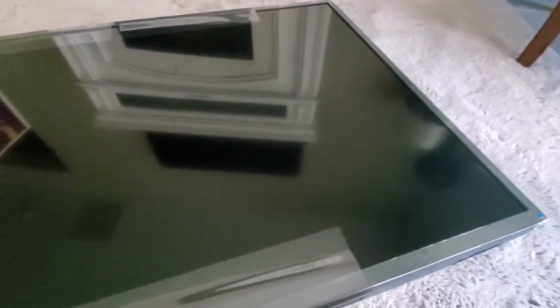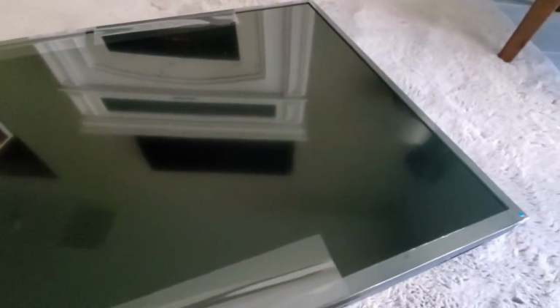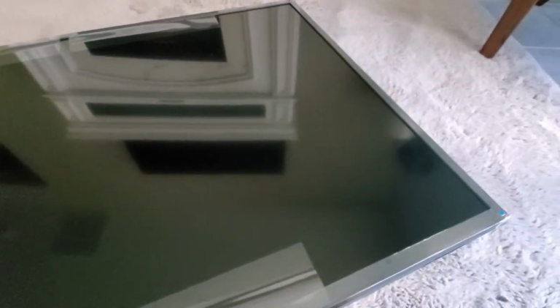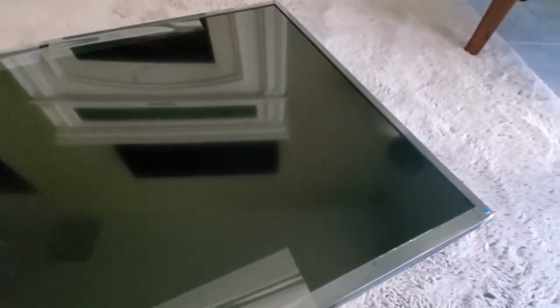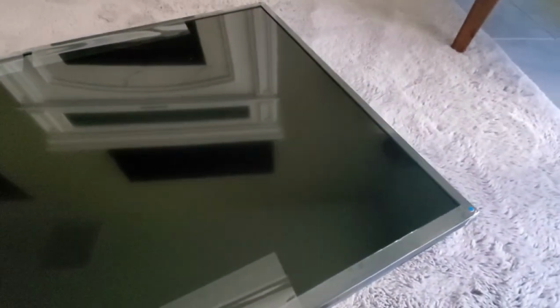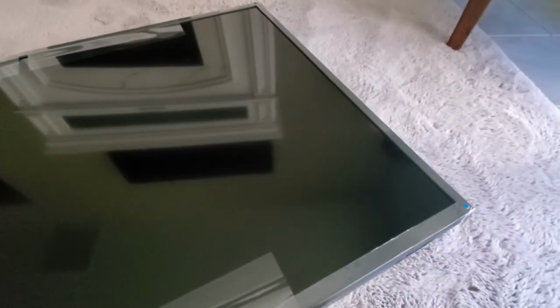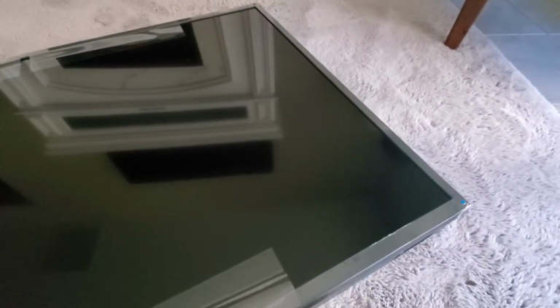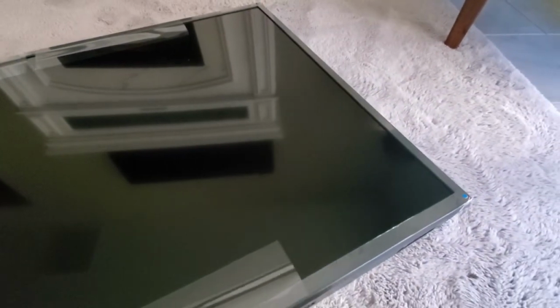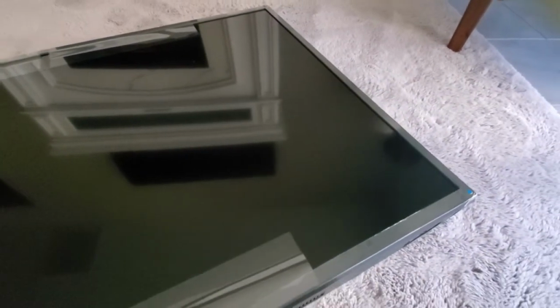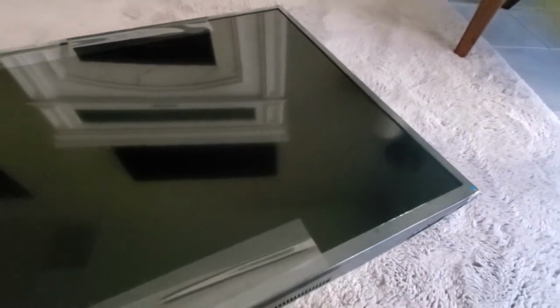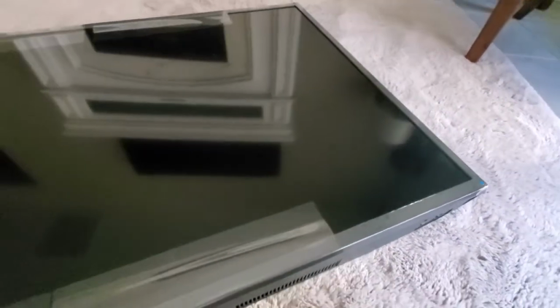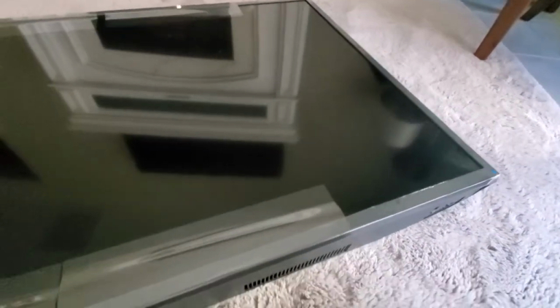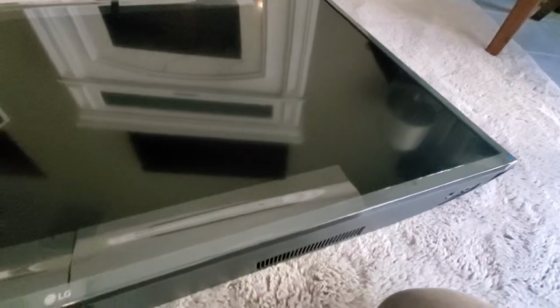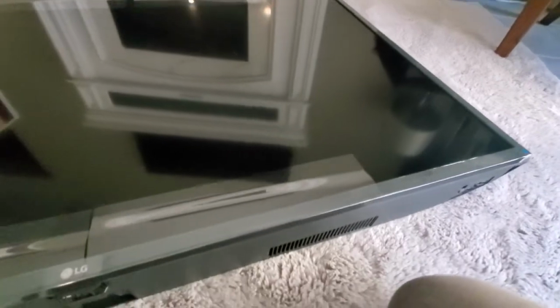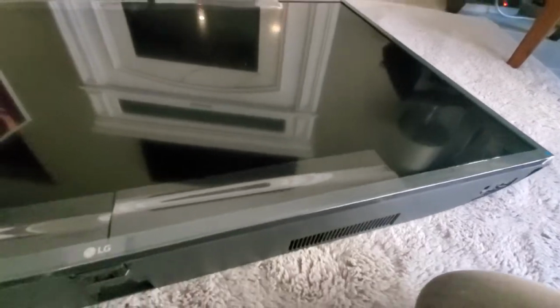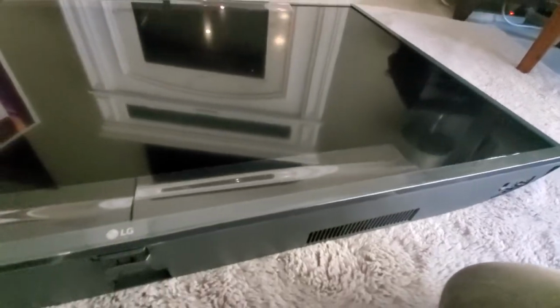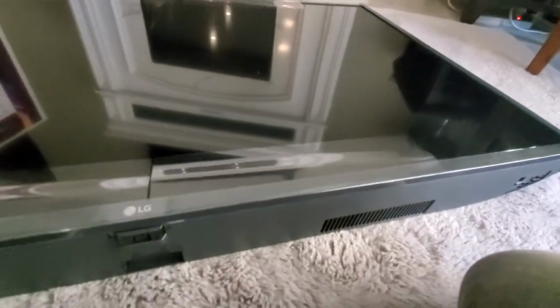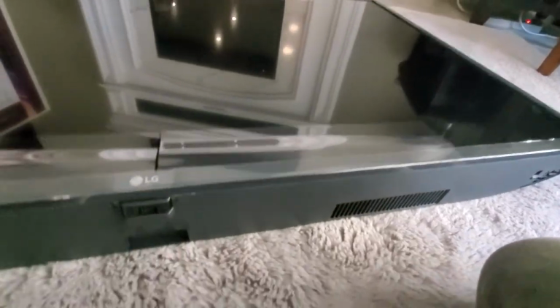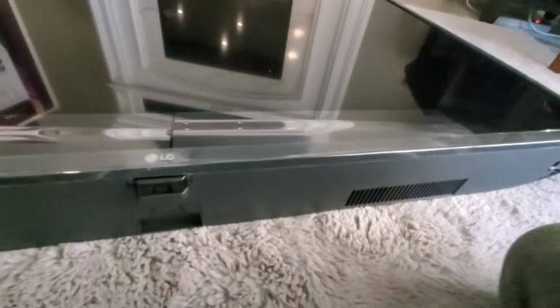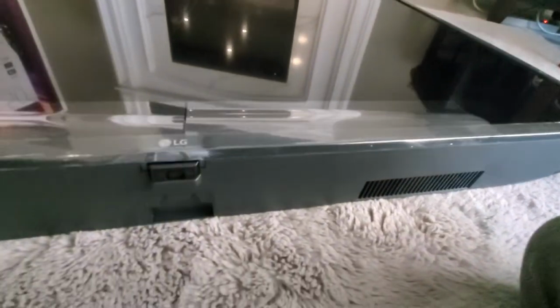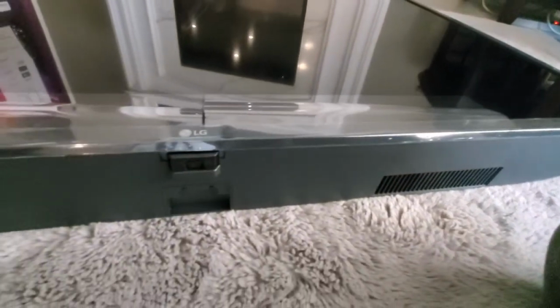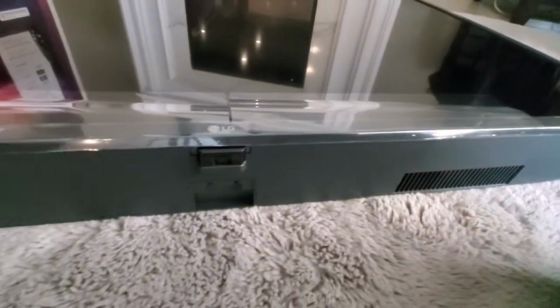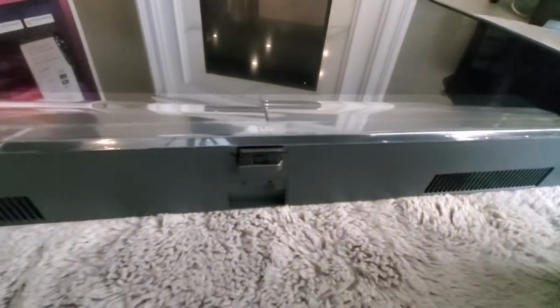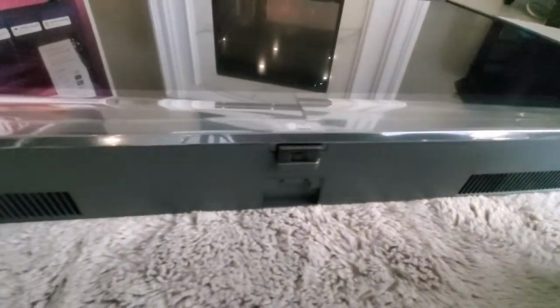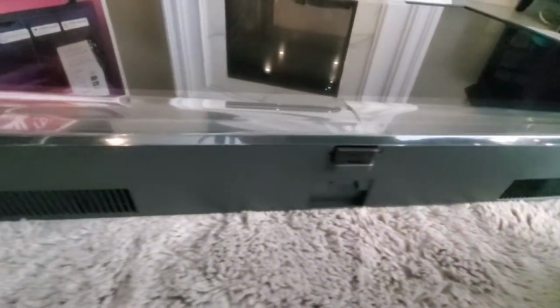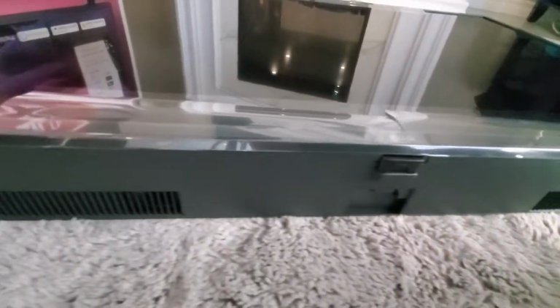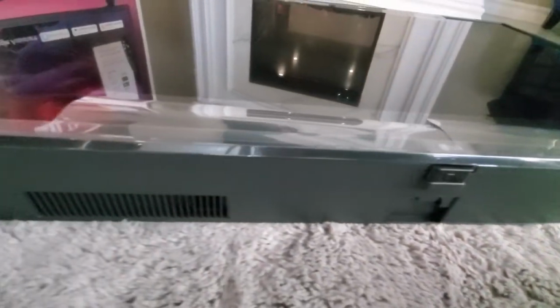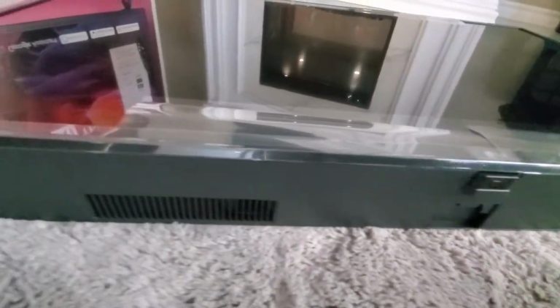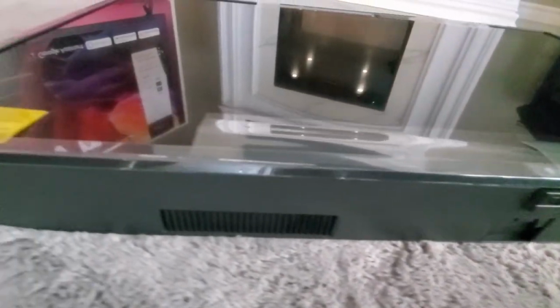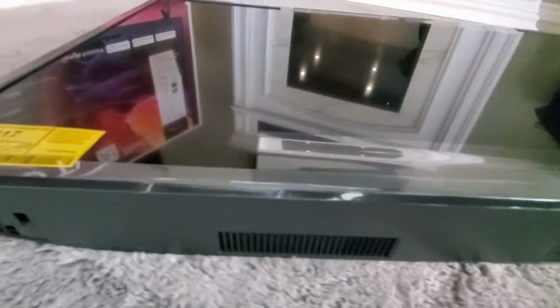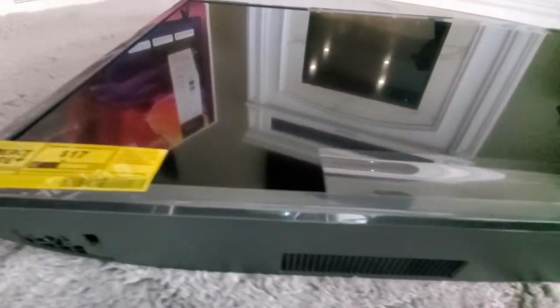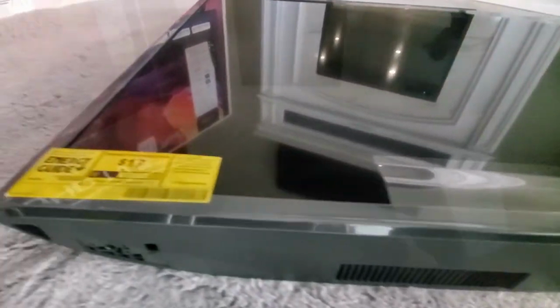And this TV looks really good. I like the bezel. And like I said before, it's pretty lightweight. It will be easy to move around.